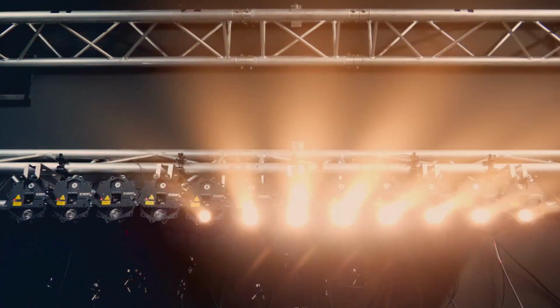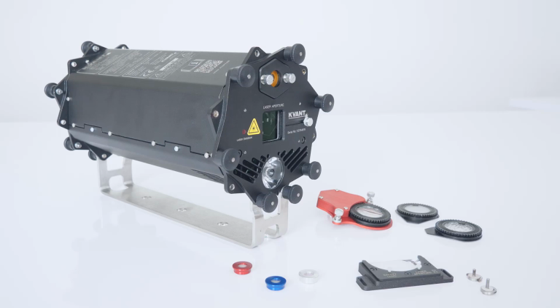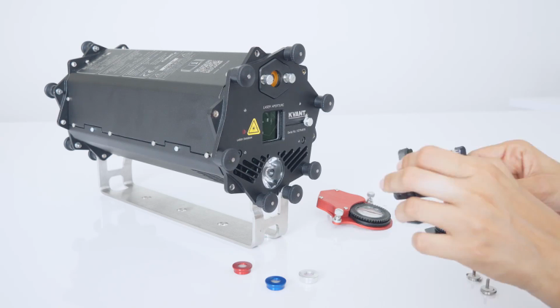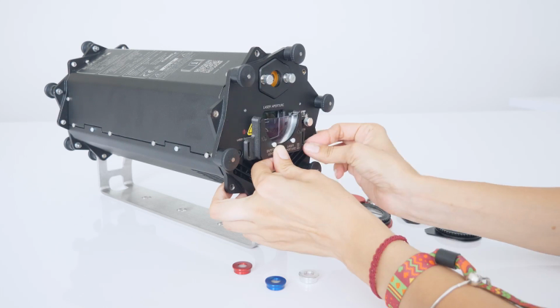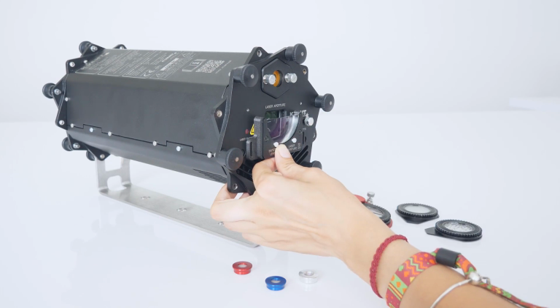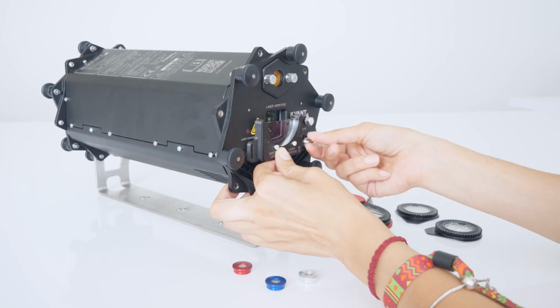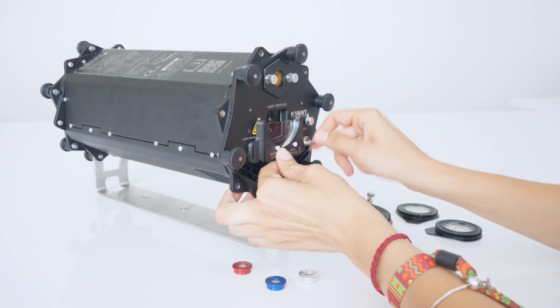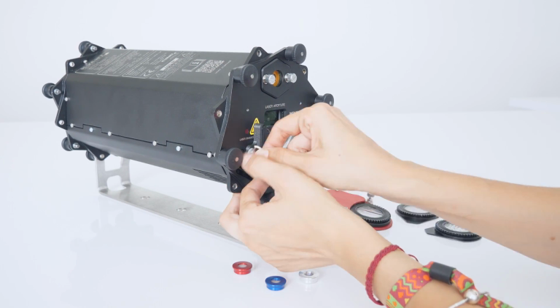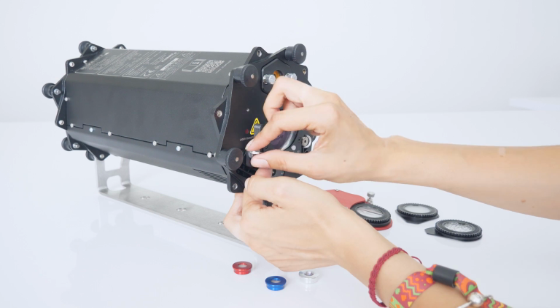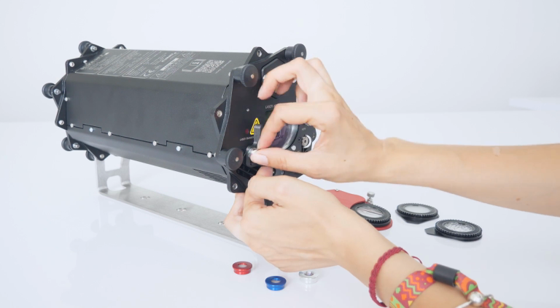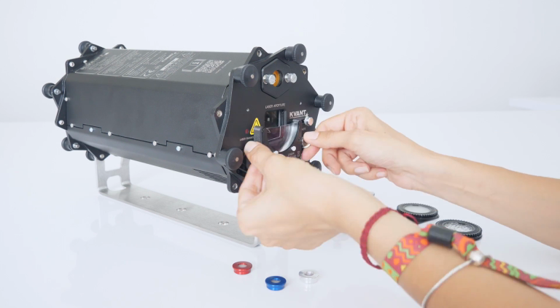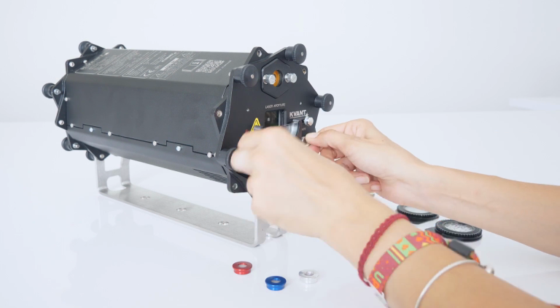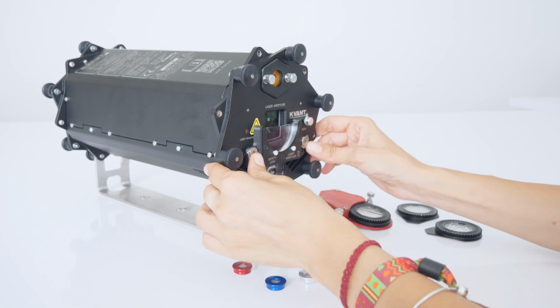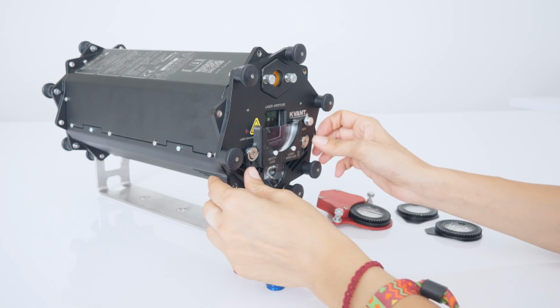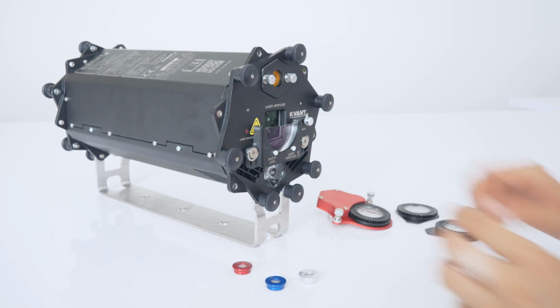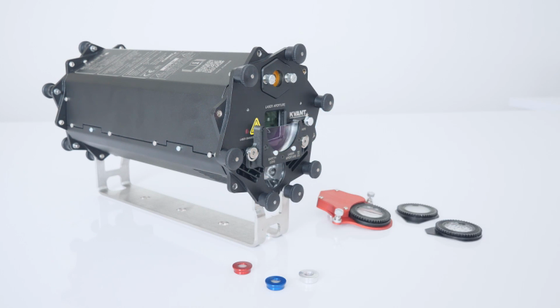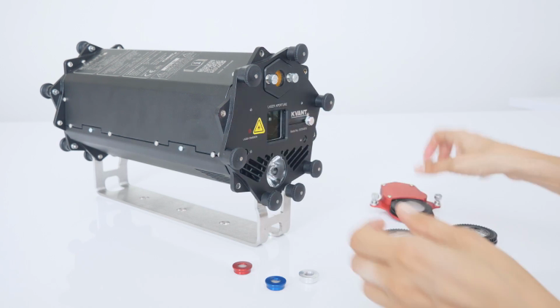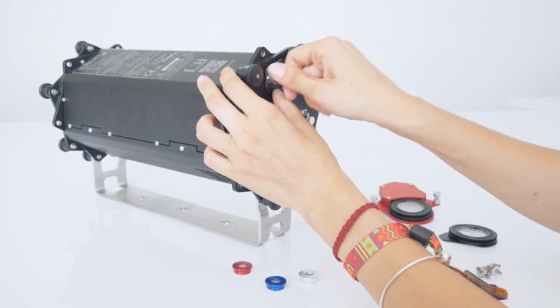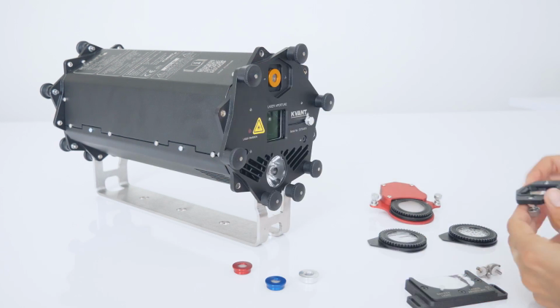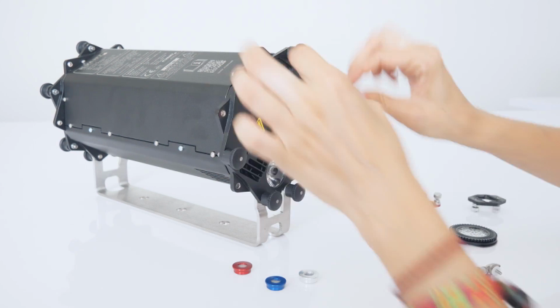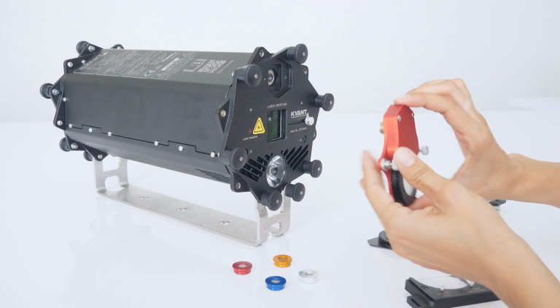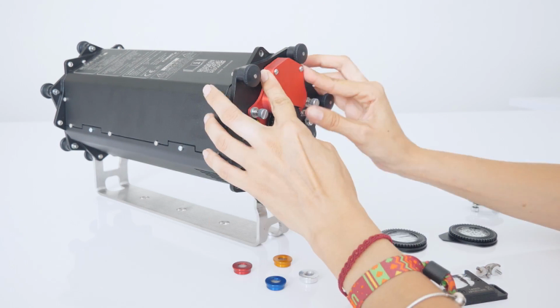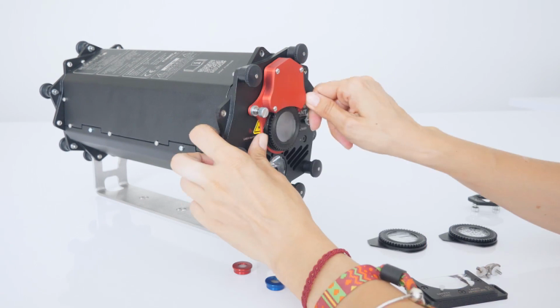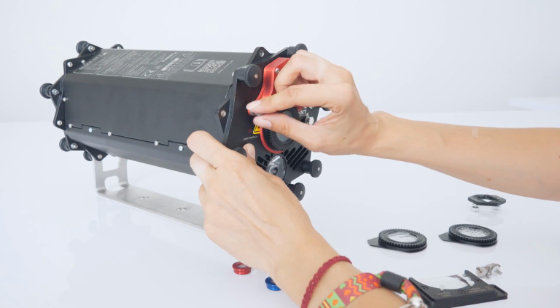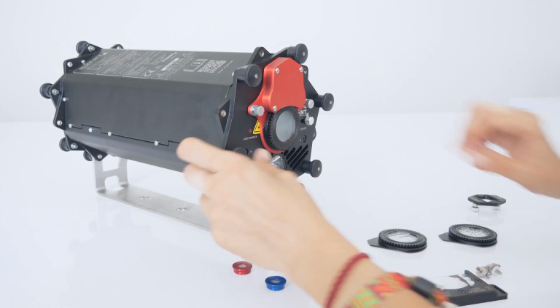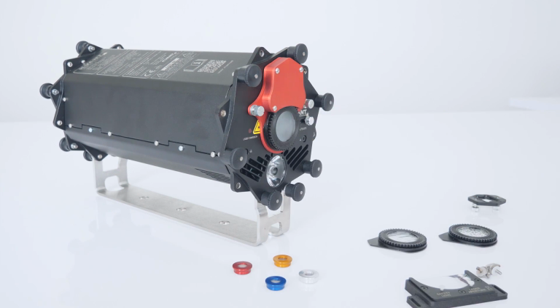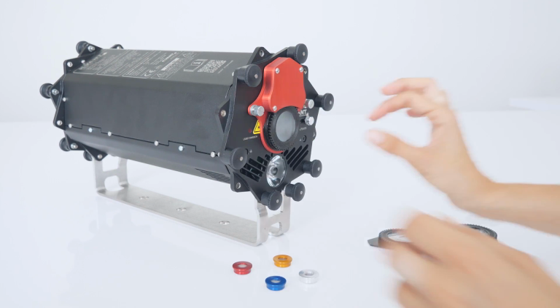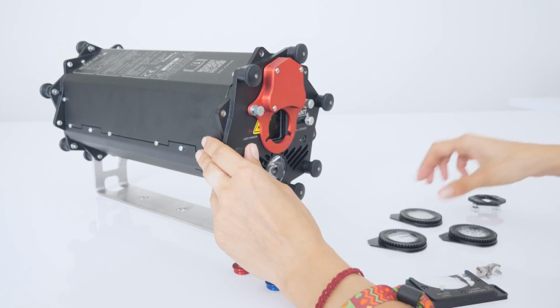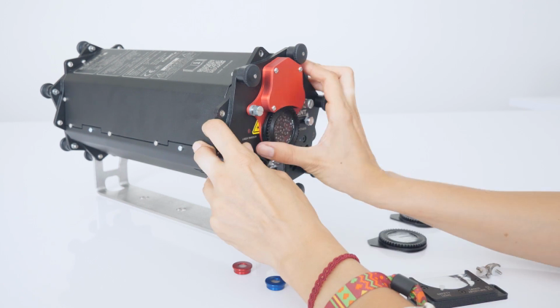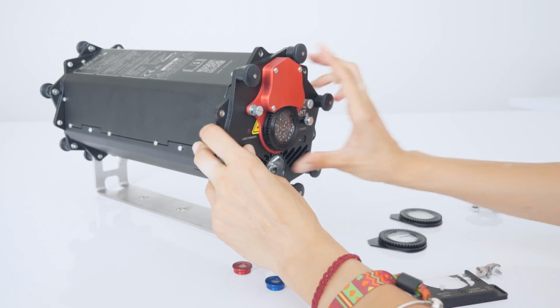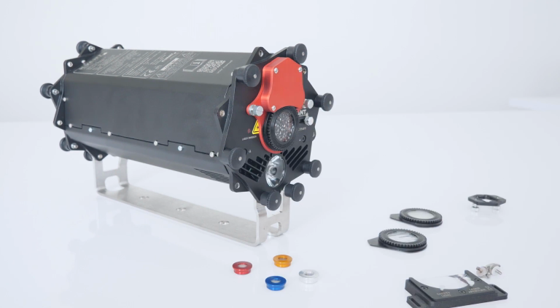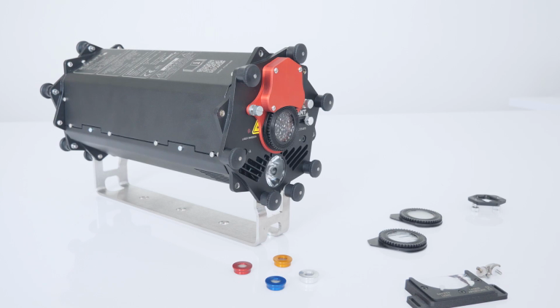Furthermore, the main aperture can be easily fitted with a safety scan lens bracket for enhanced laser safety, or the new add-on optical diffraction element. These accessories make Burstbury even more all-purpose.